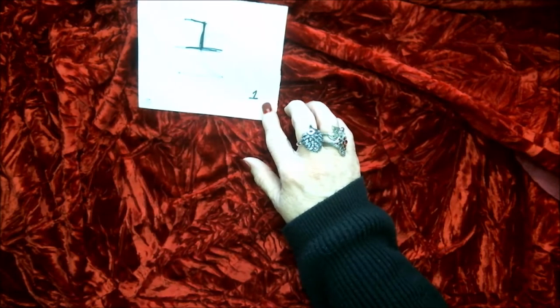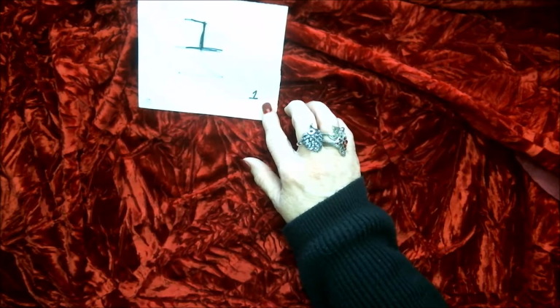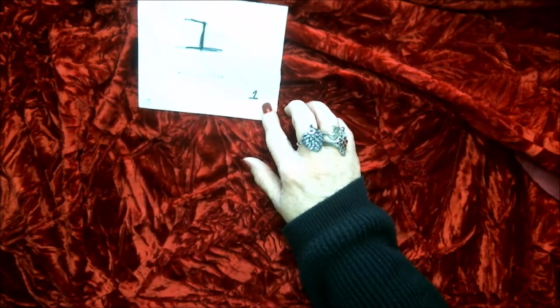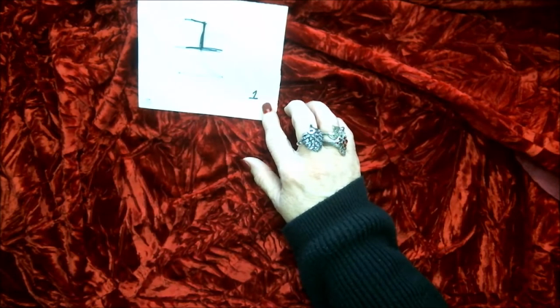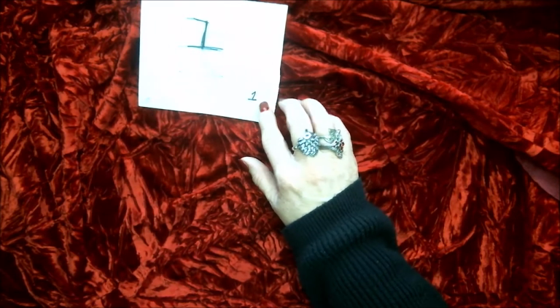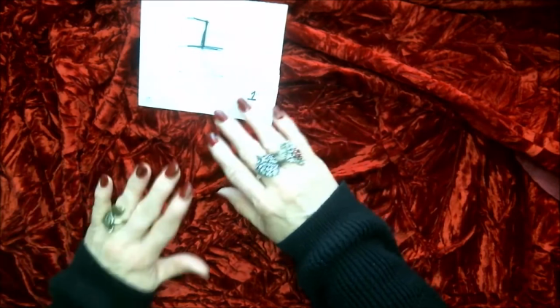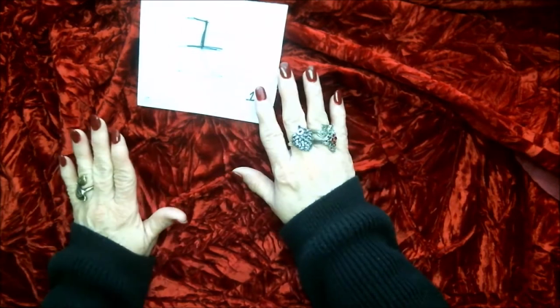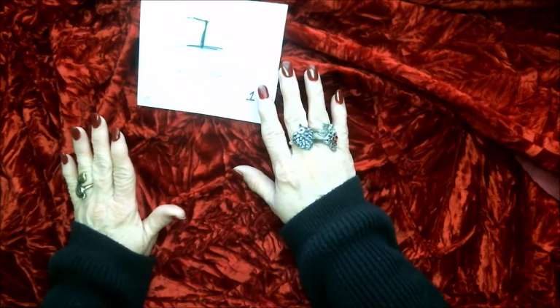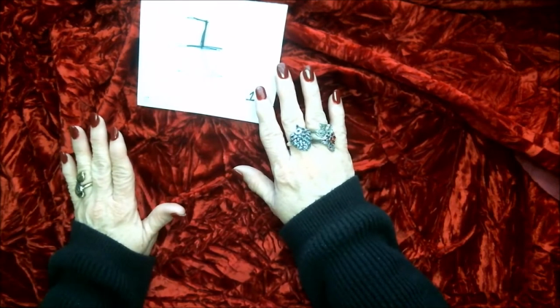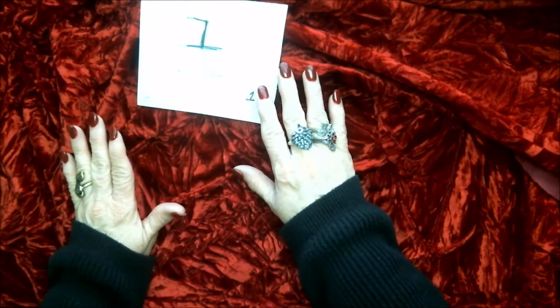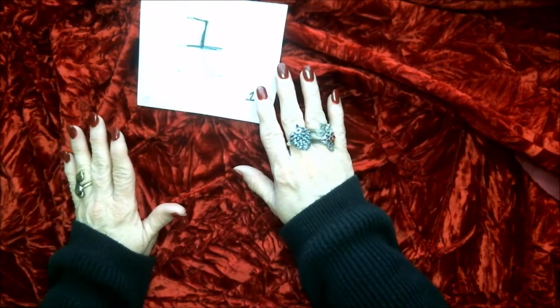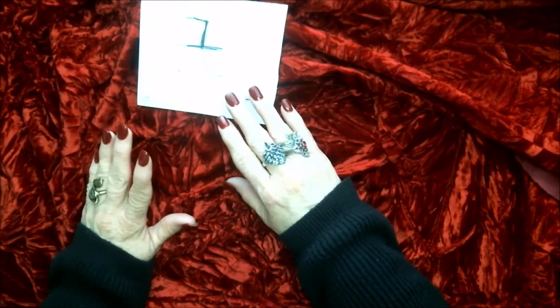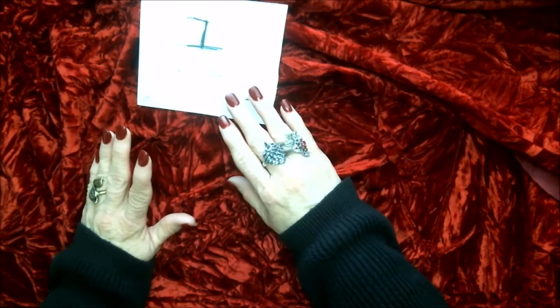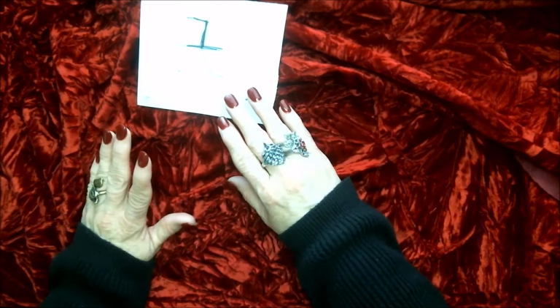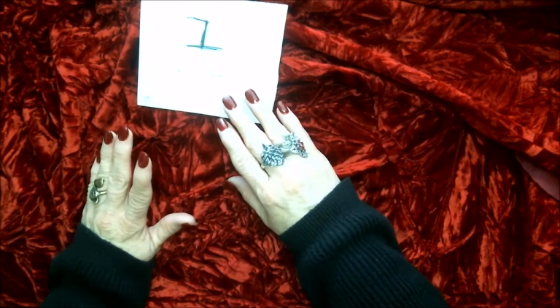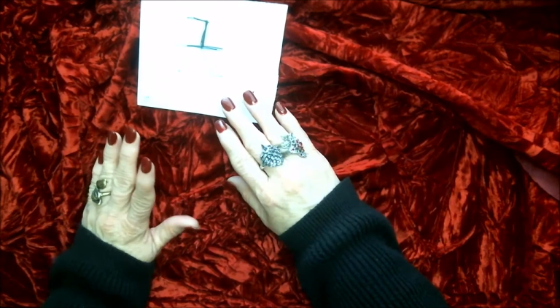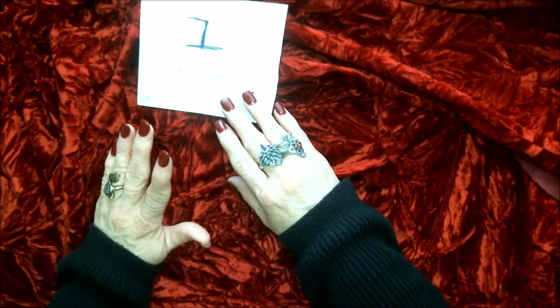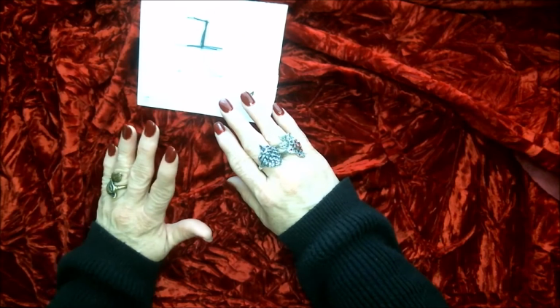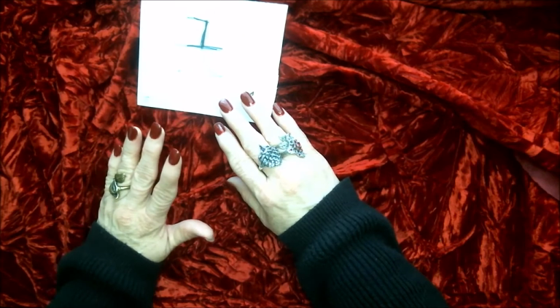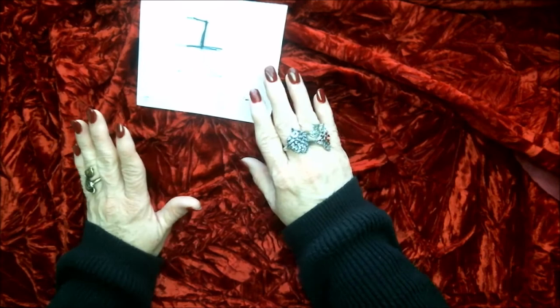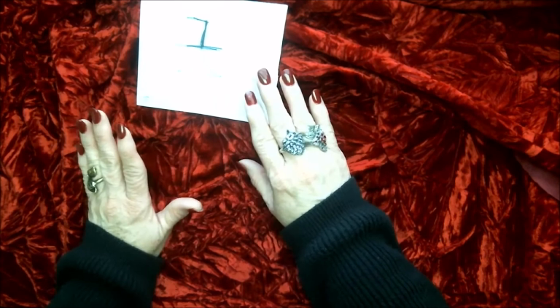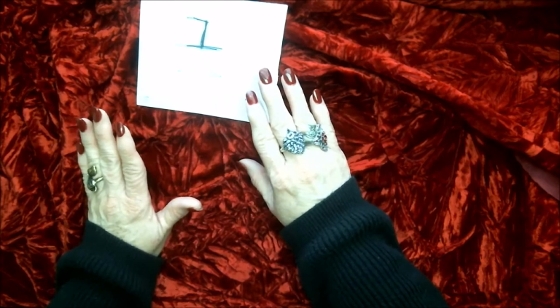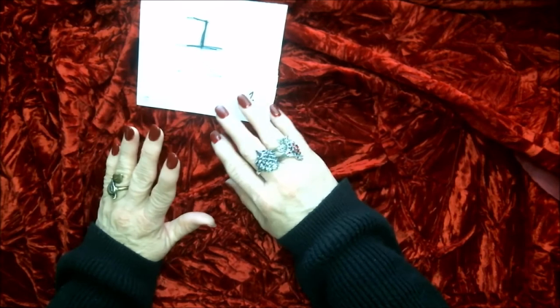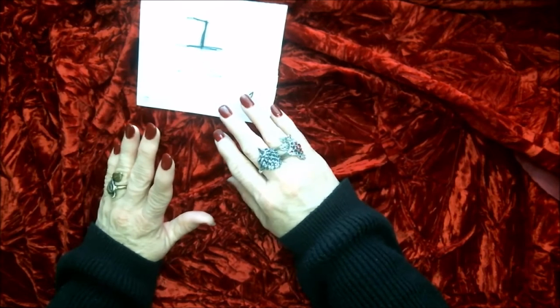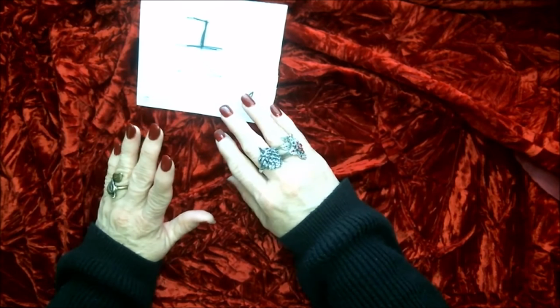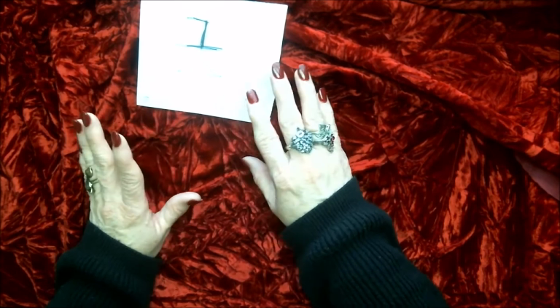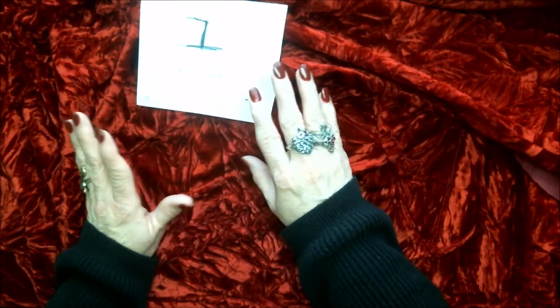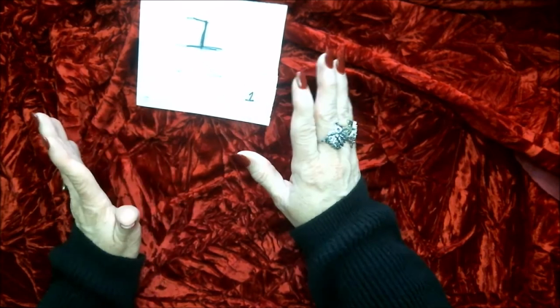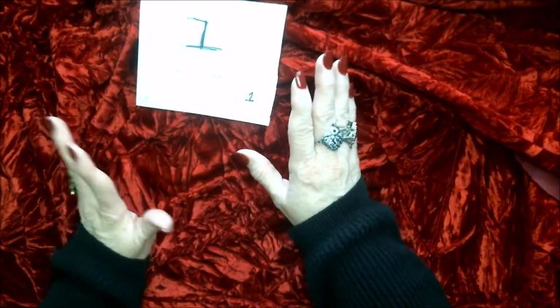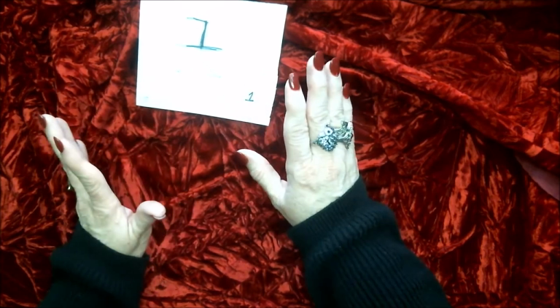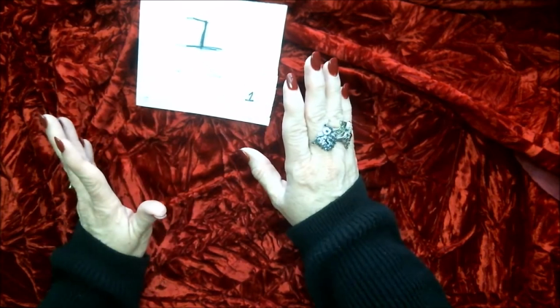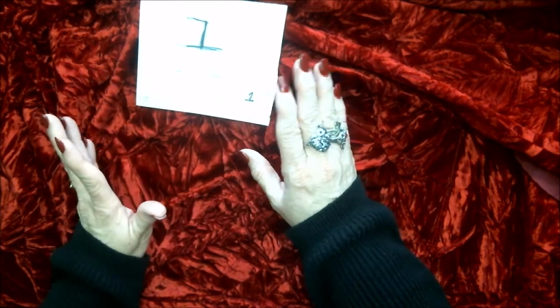These are all buy now. All of these are $5 a piece, and it's going to be $3 in shipping.